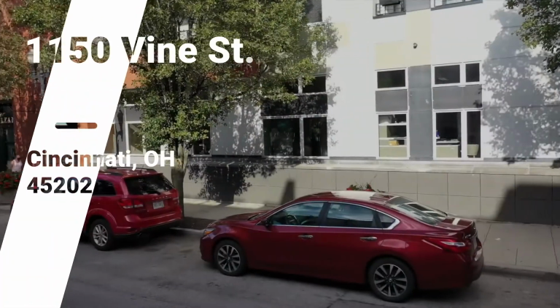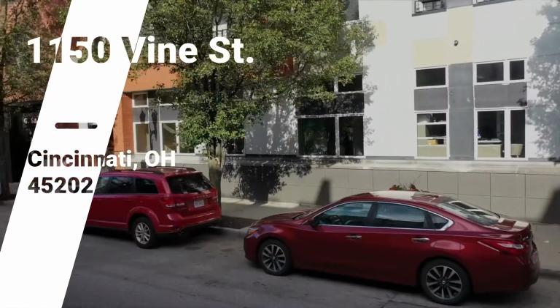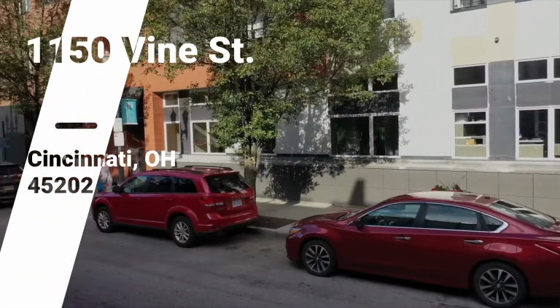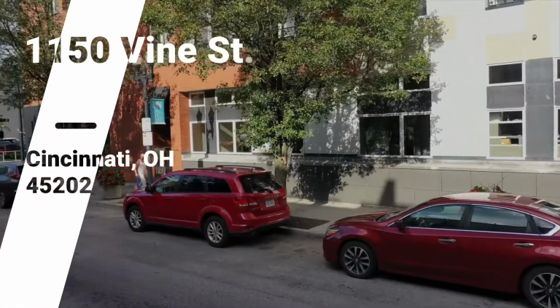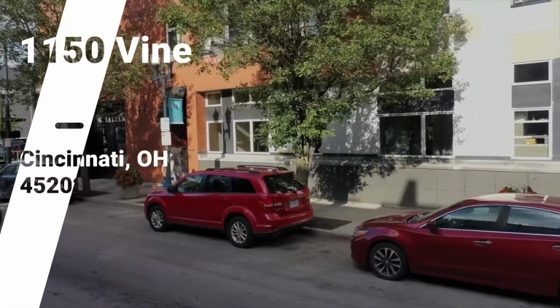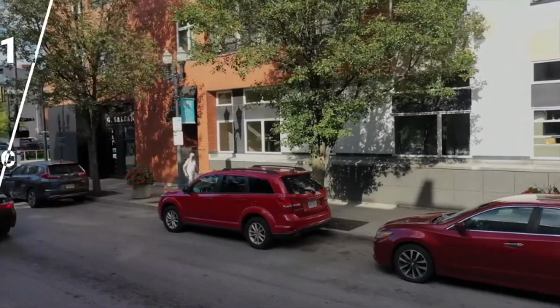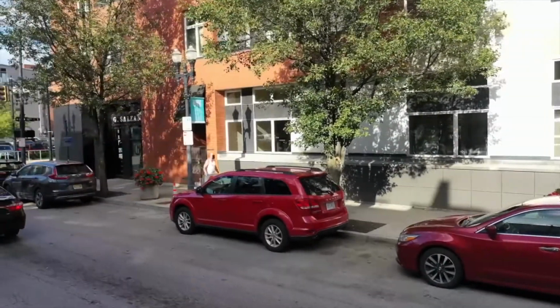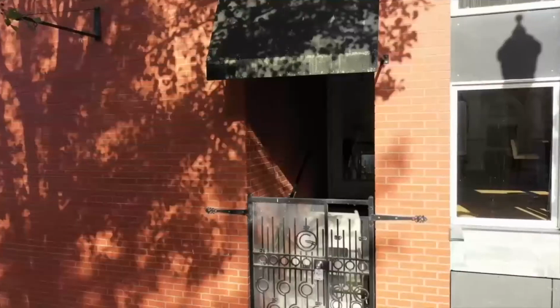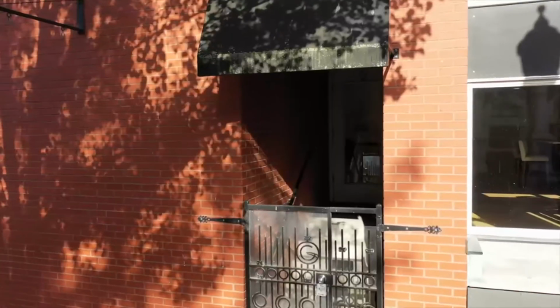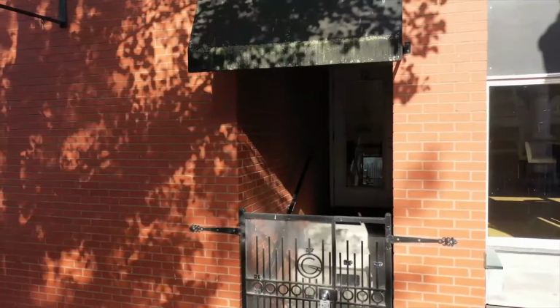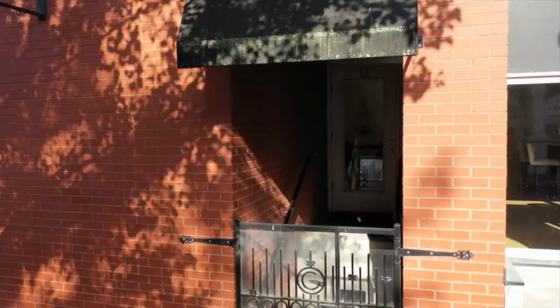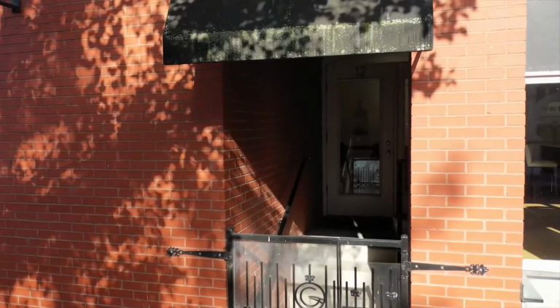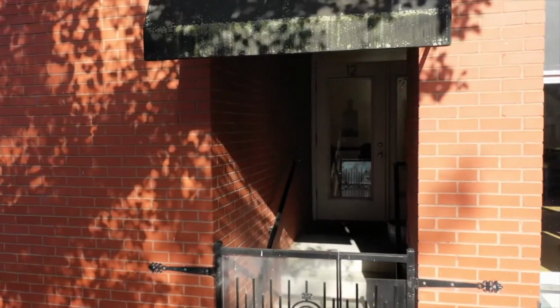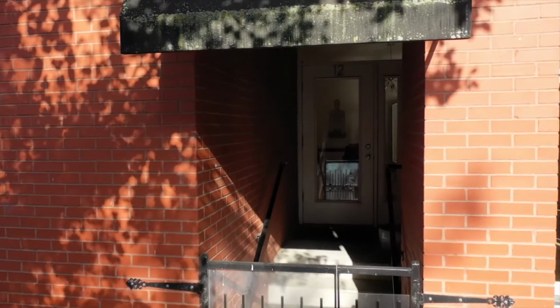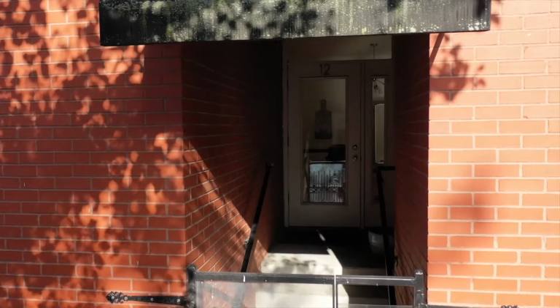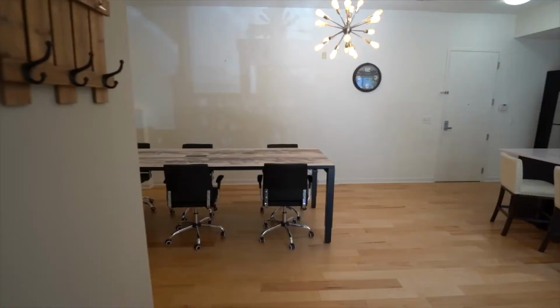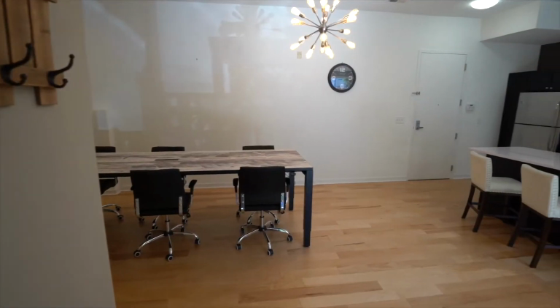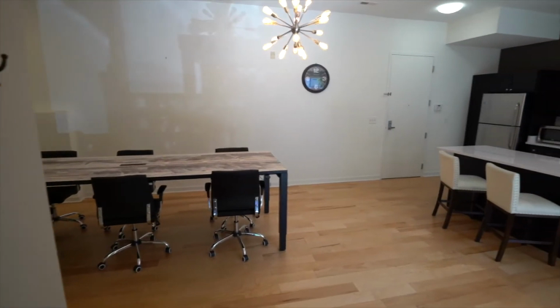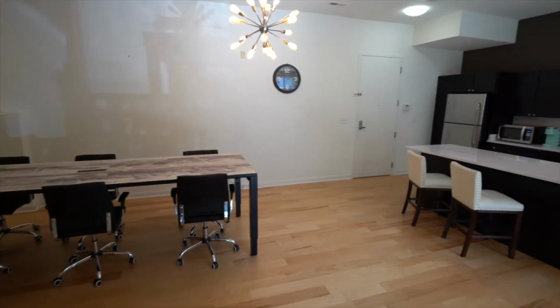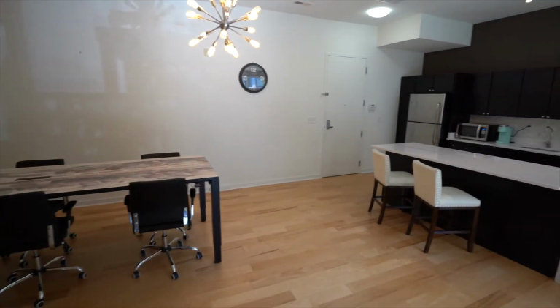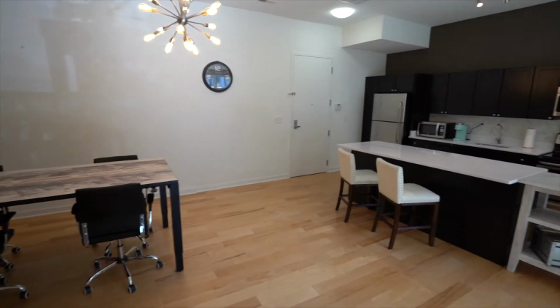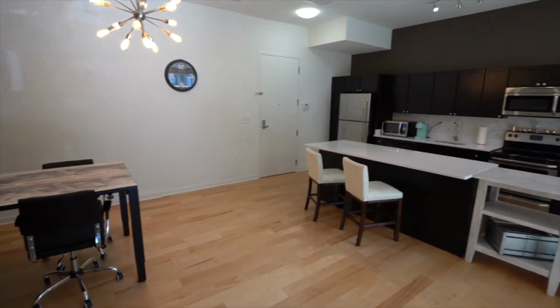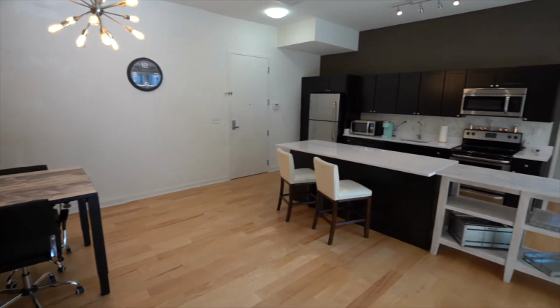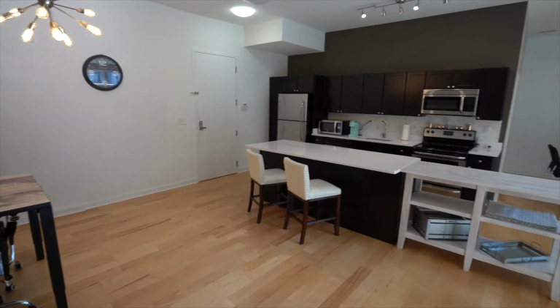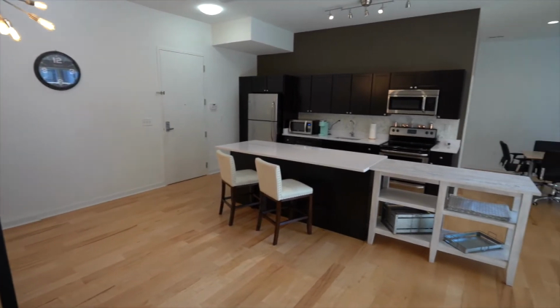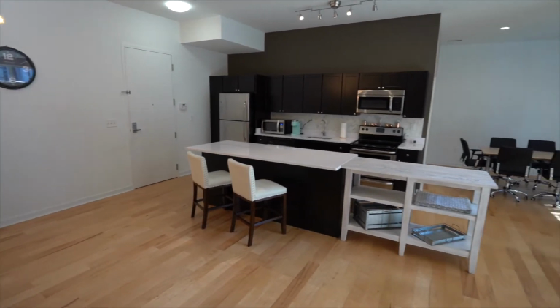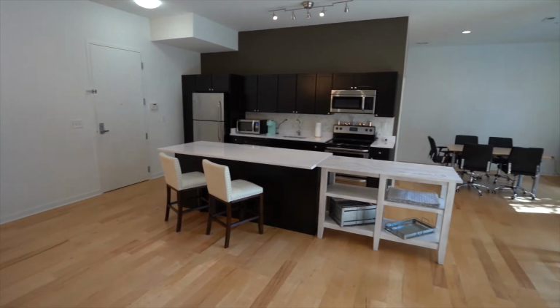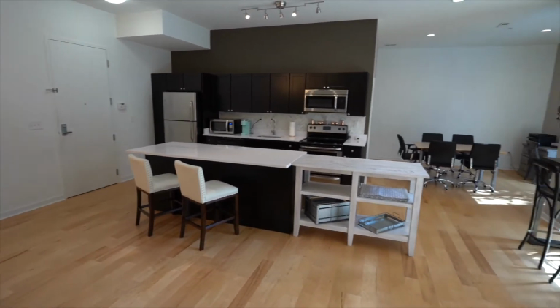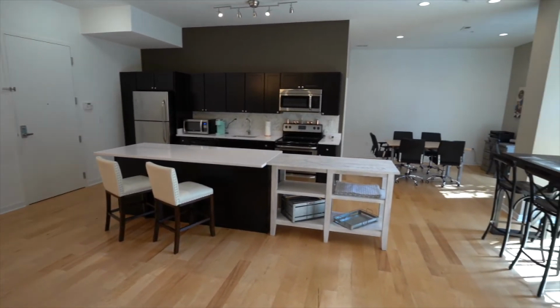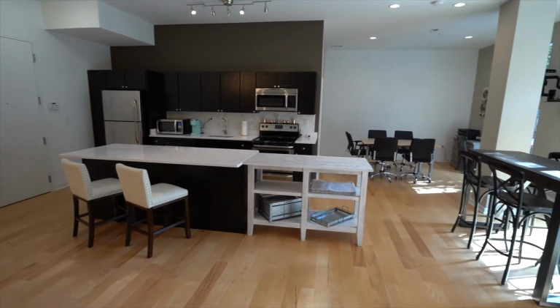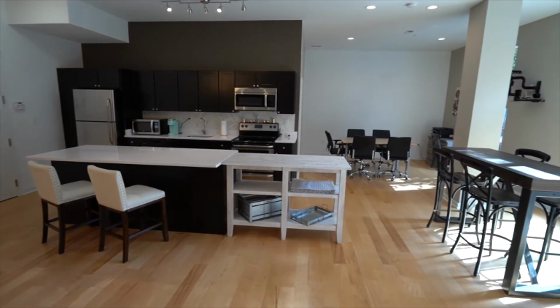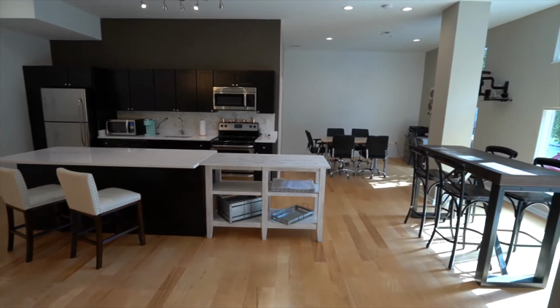This large one-bedroom condo is street level and has its own private entrance. It has a desirable open floor plan with tons of natural light. The beautiful kitchen has a large island that is perfect for entertaining.